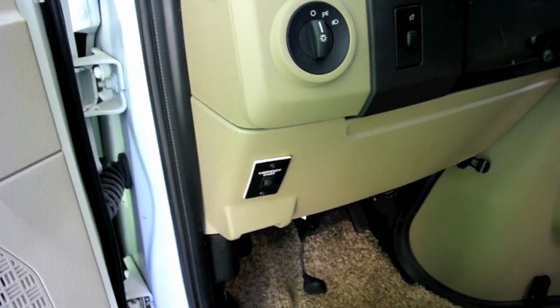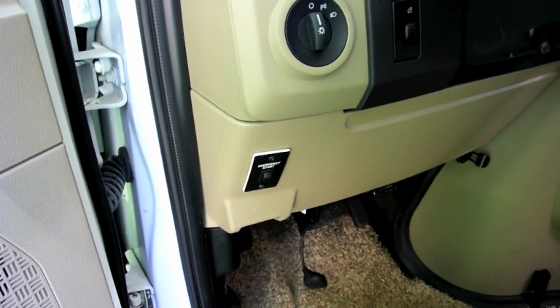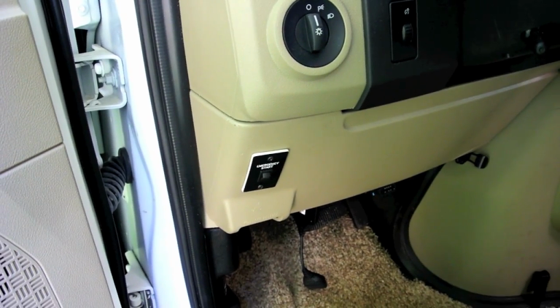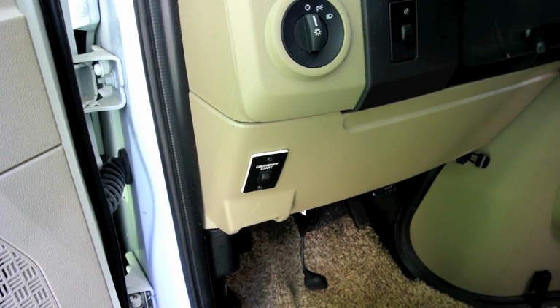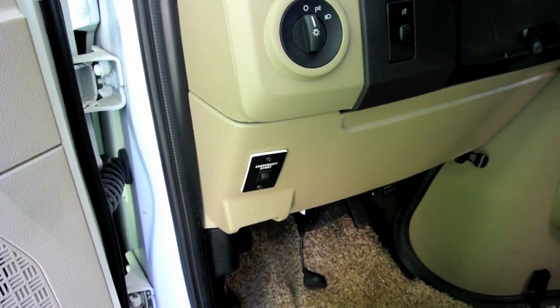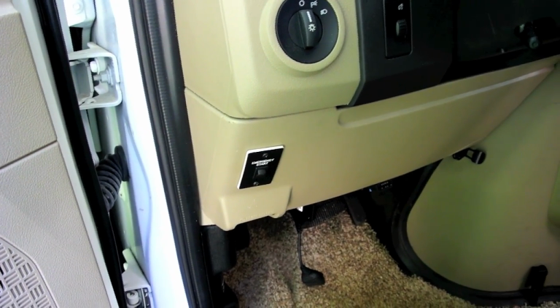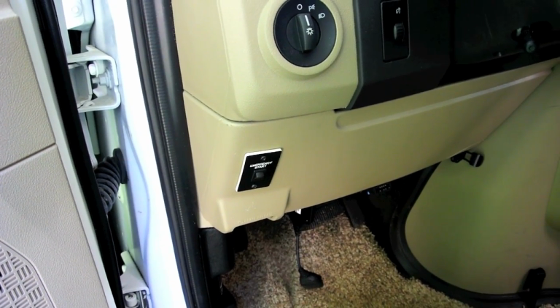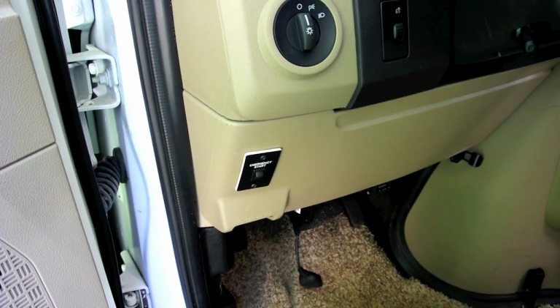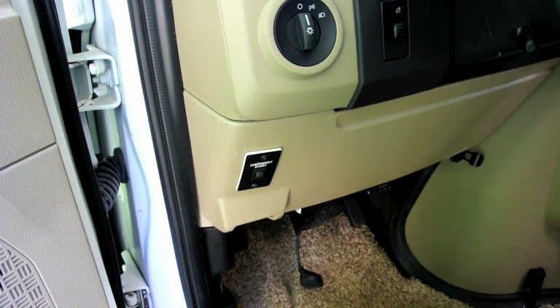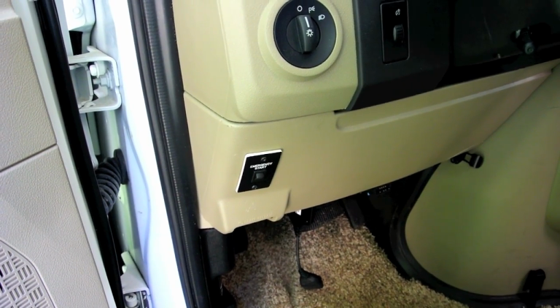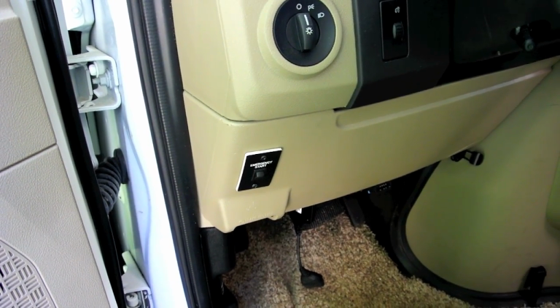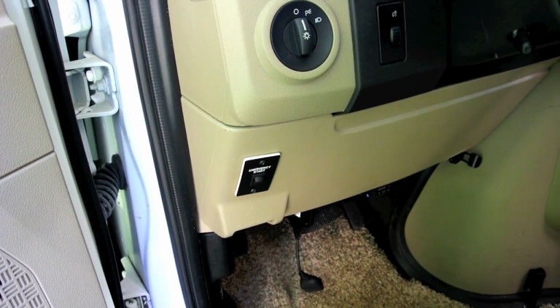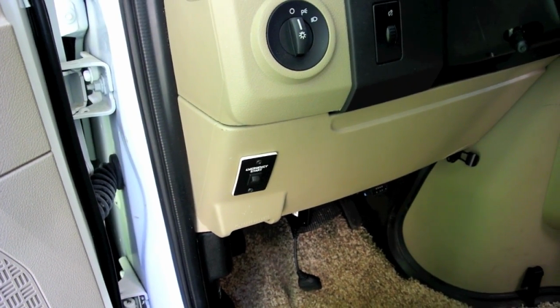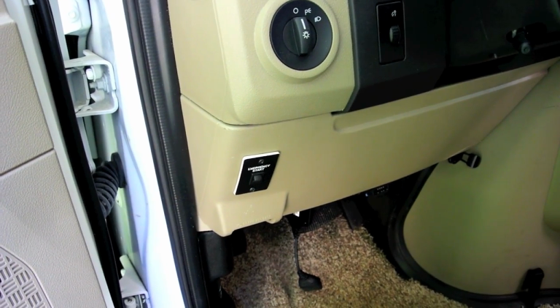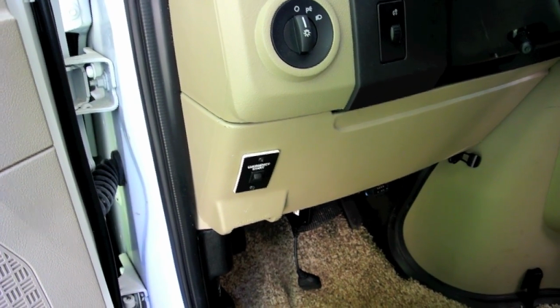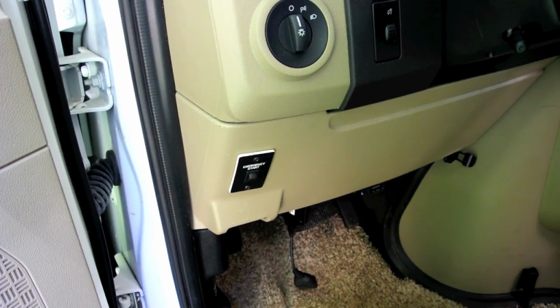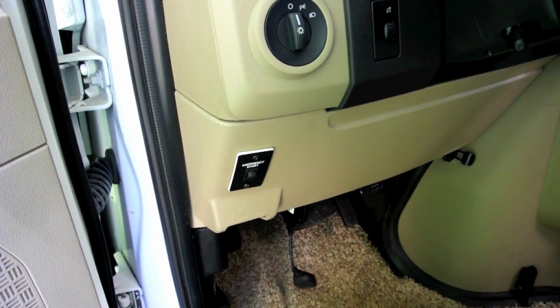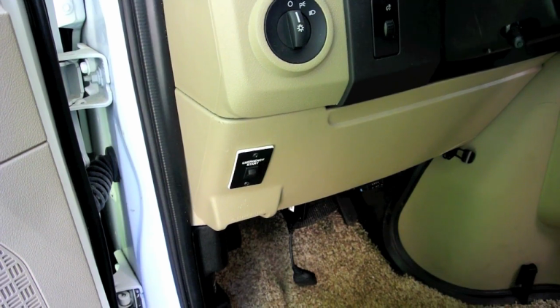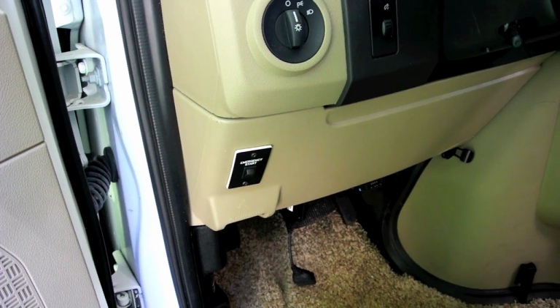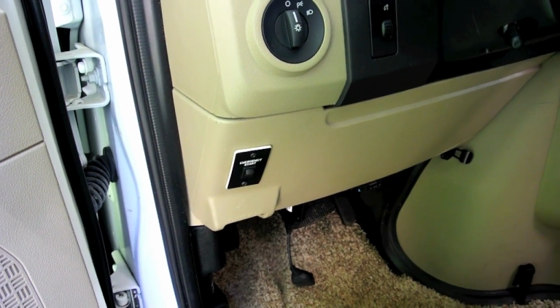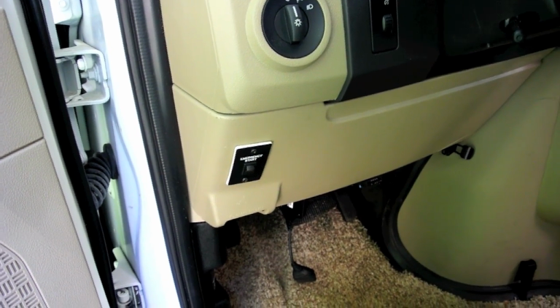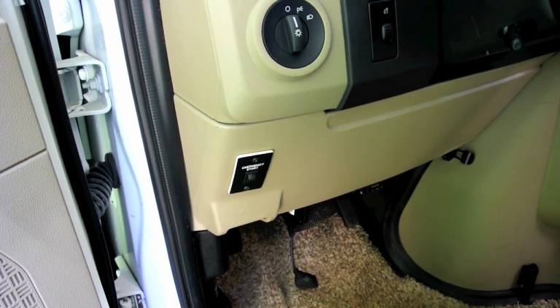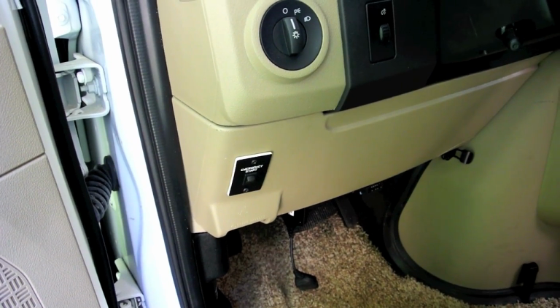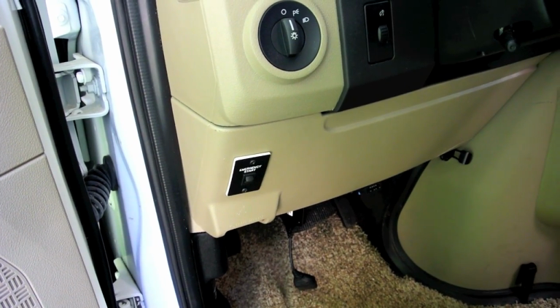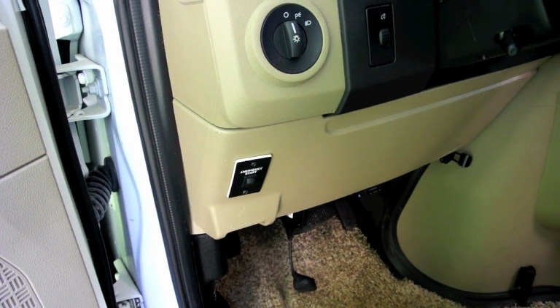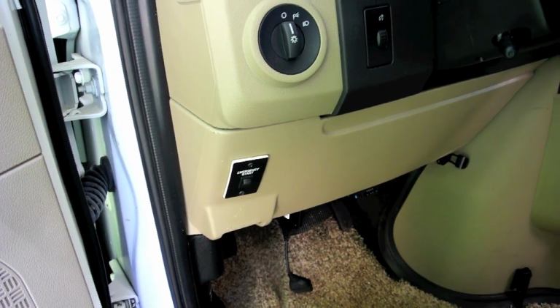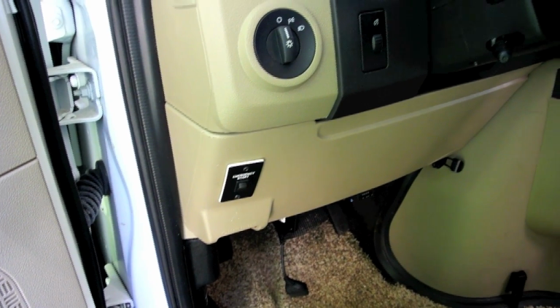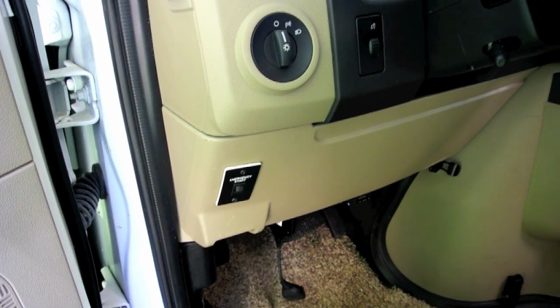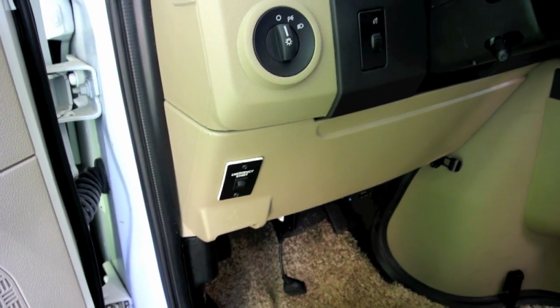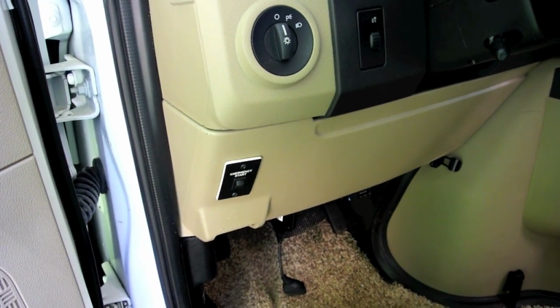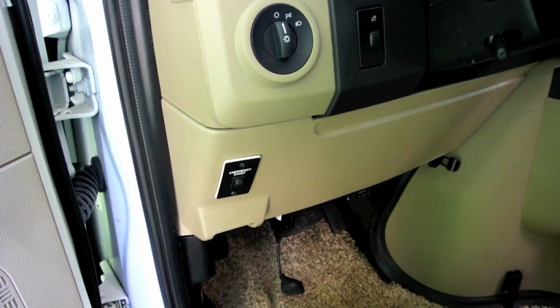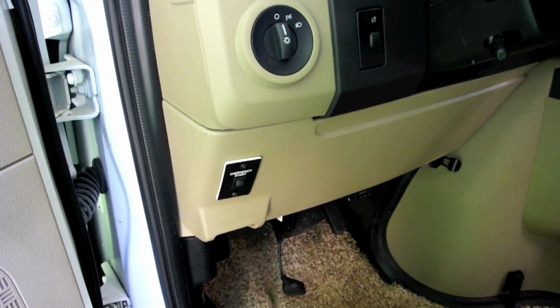That connects the house battery to the engine battery, so that you can start the engine if the engine battery is dead.